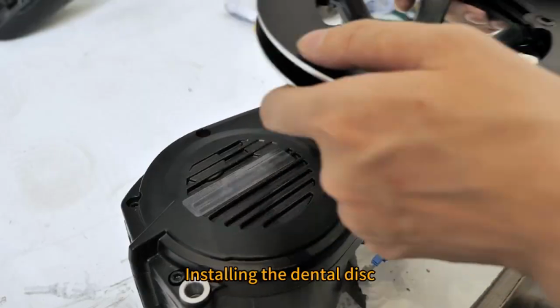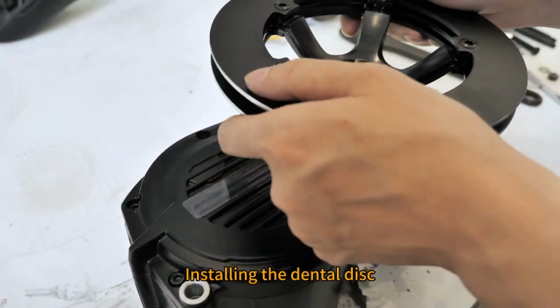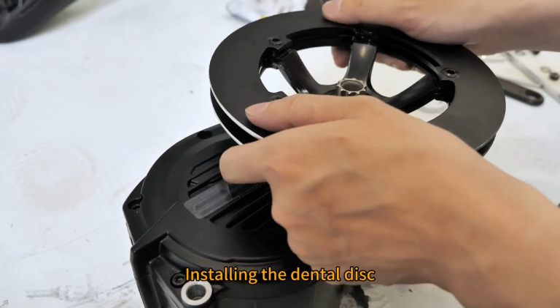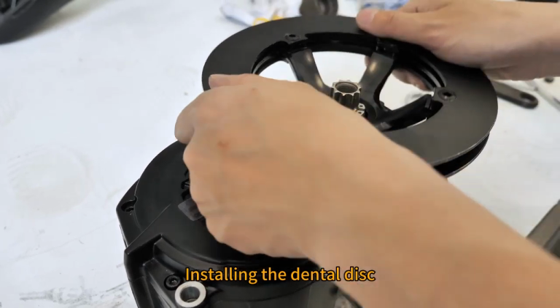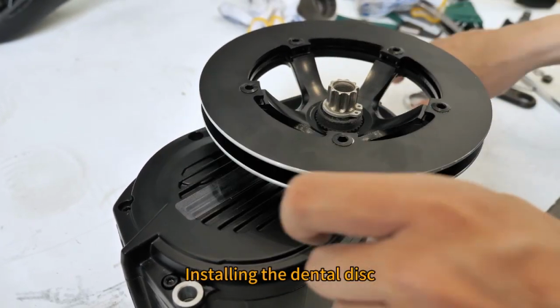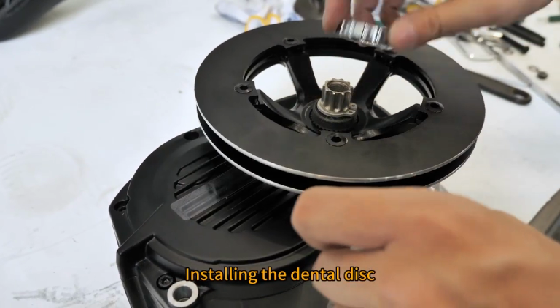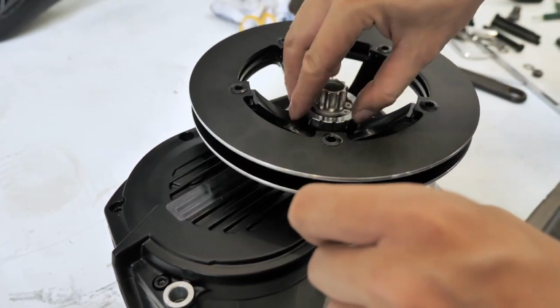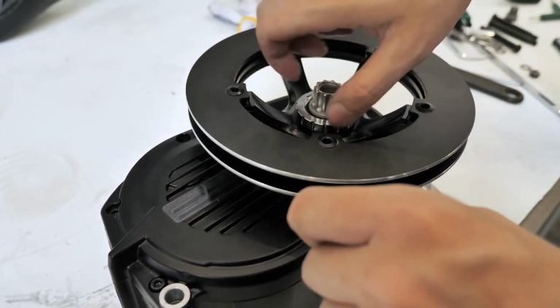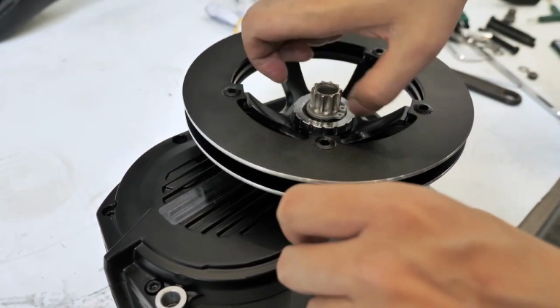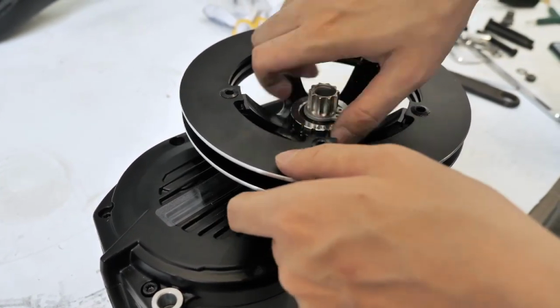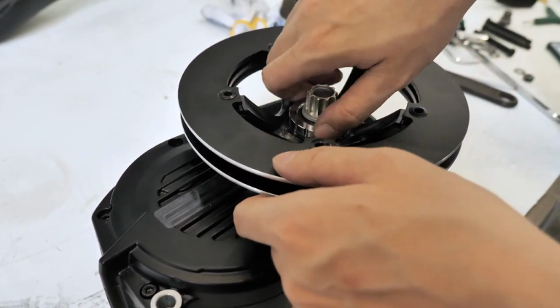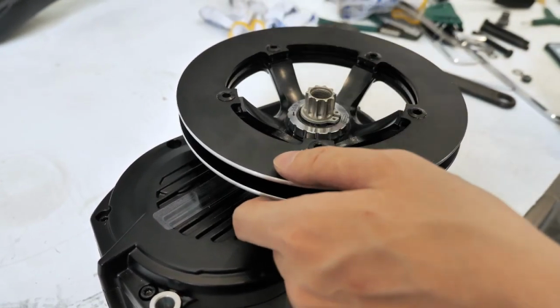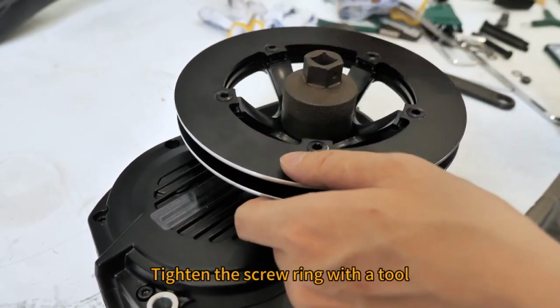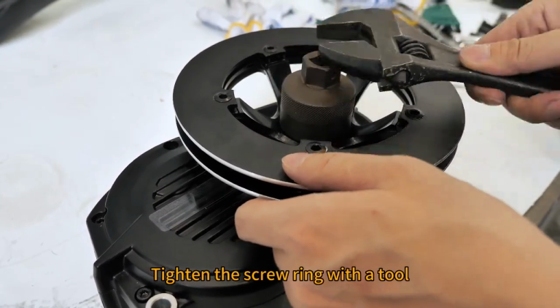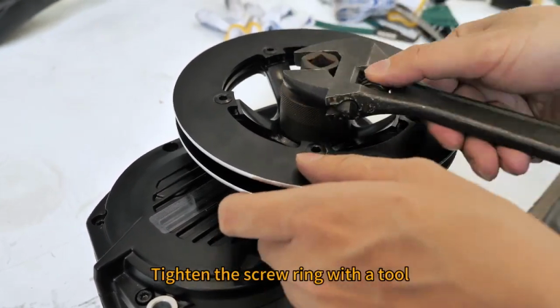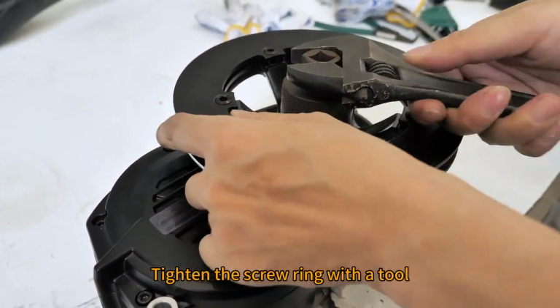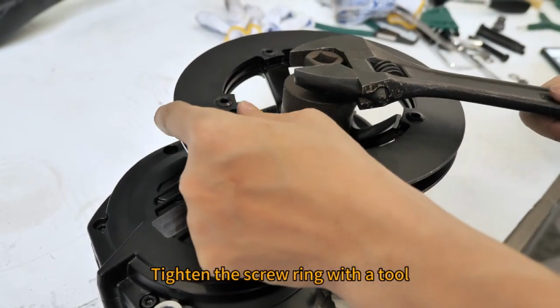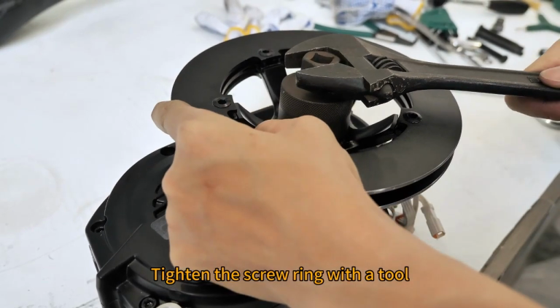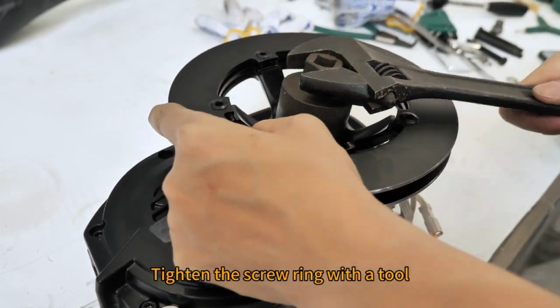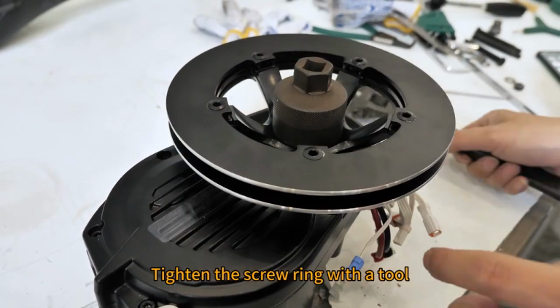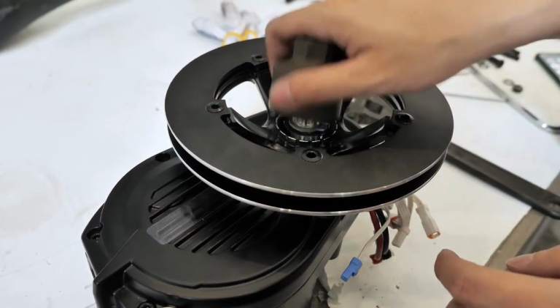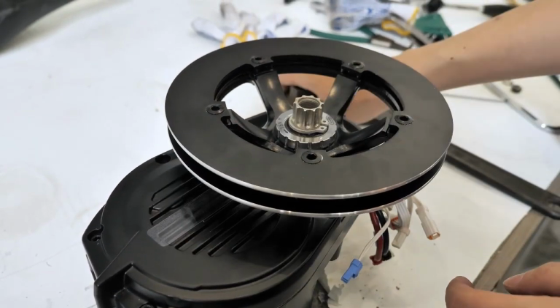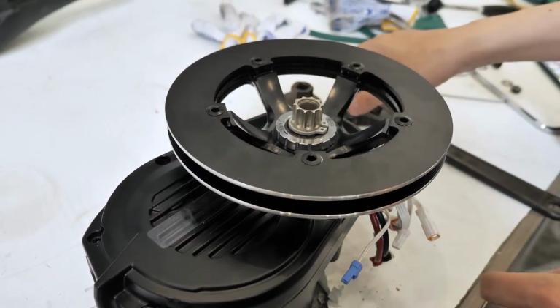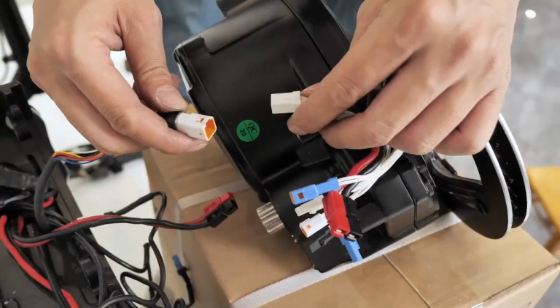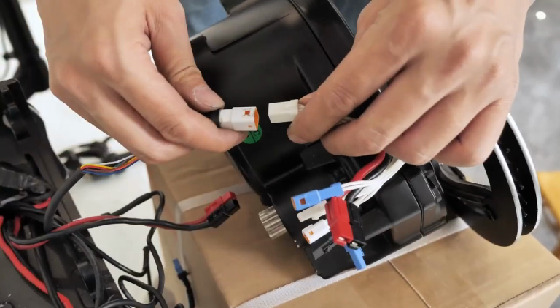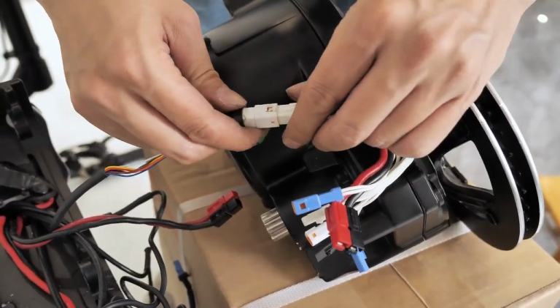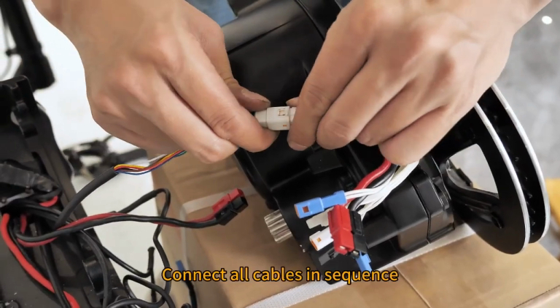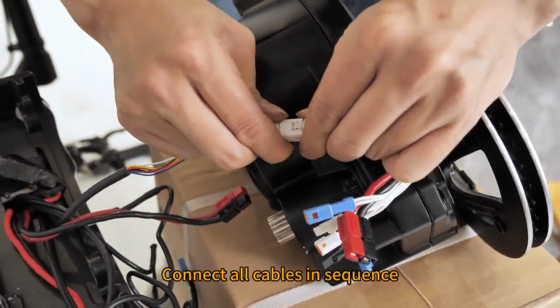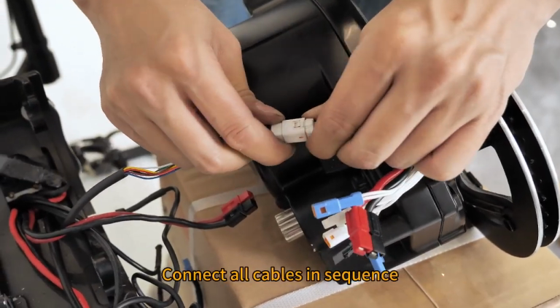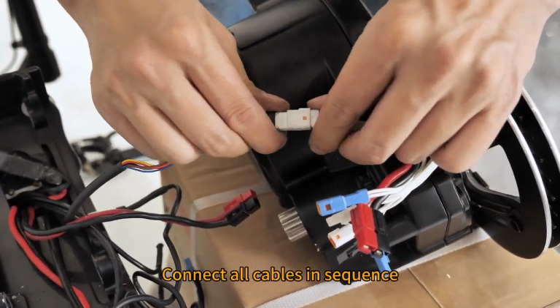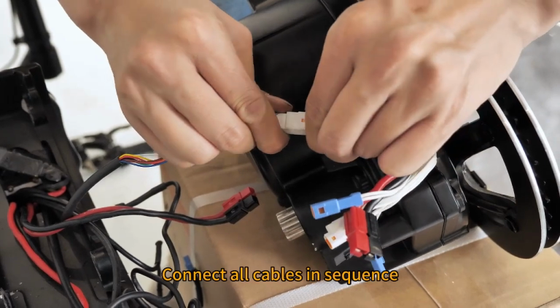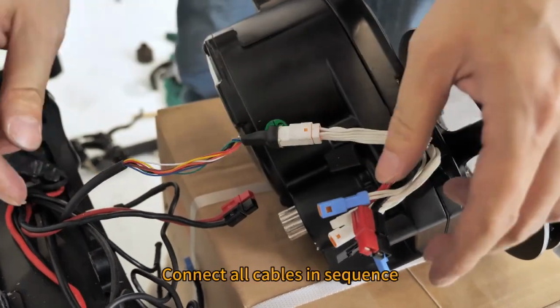Install the dental disk. Tighten the screw ring with a tool. Connect all cables in sequence.